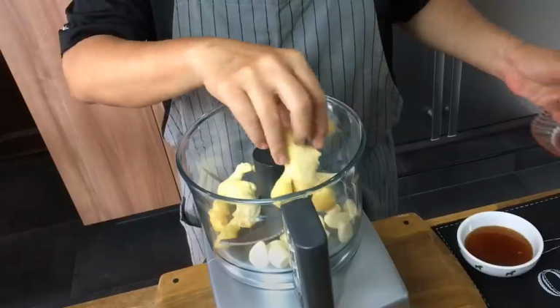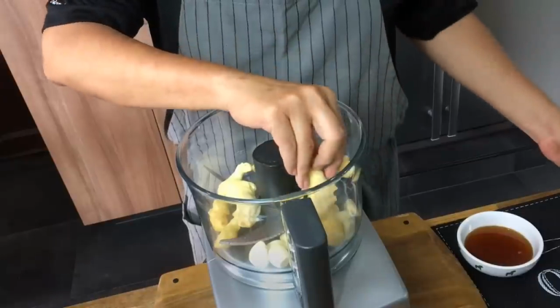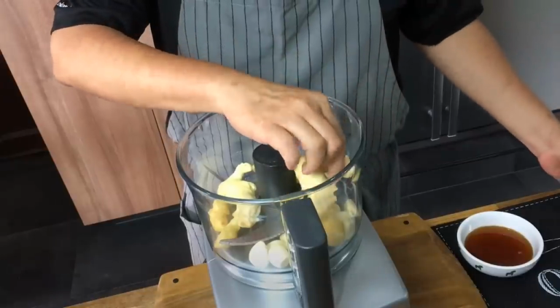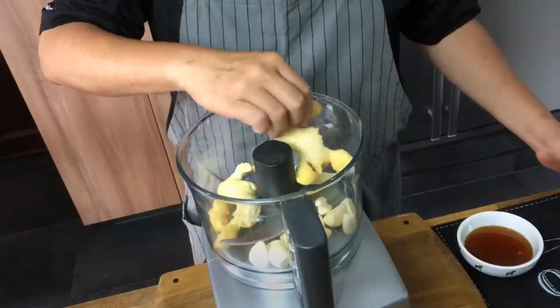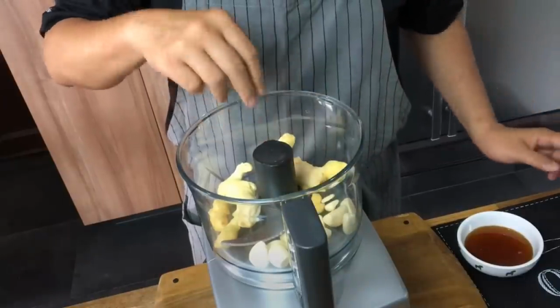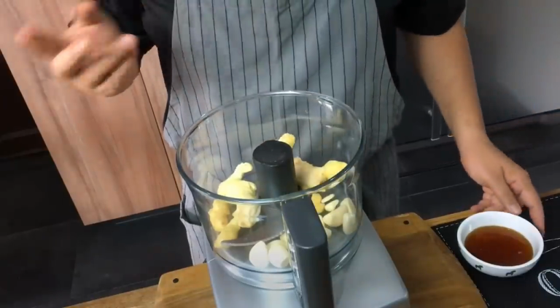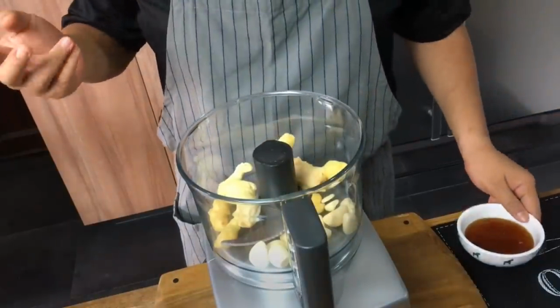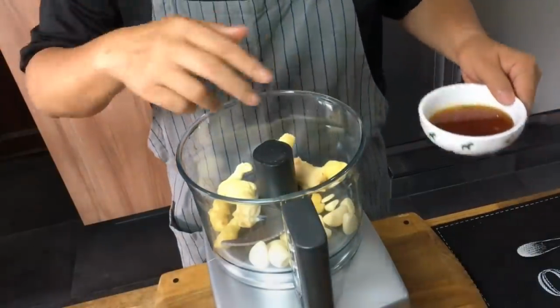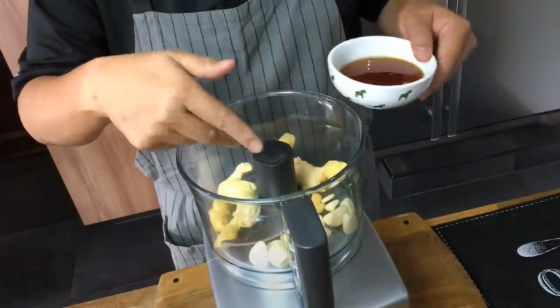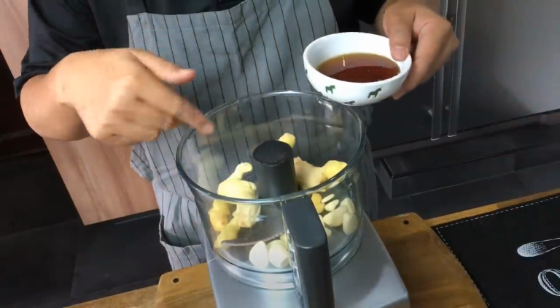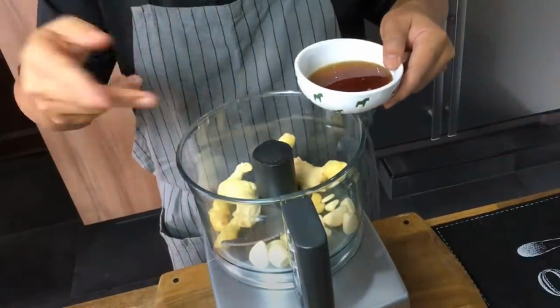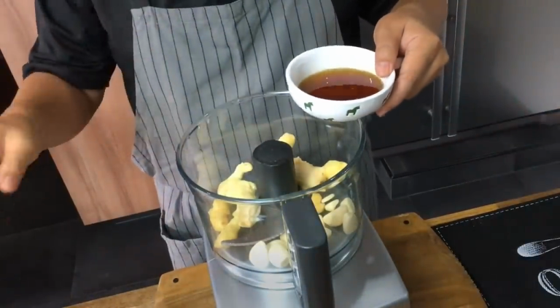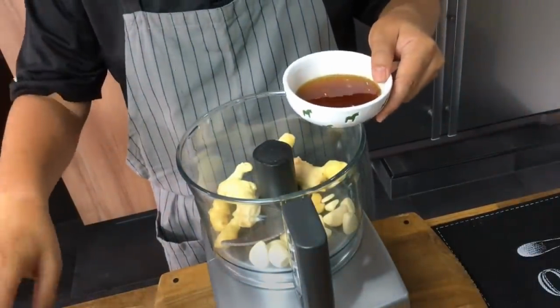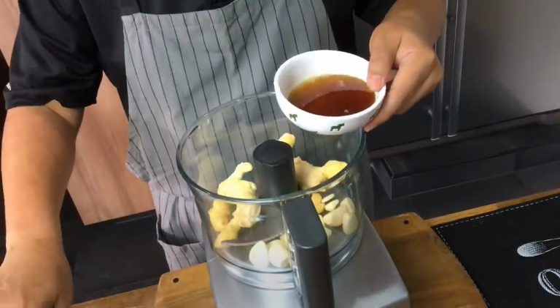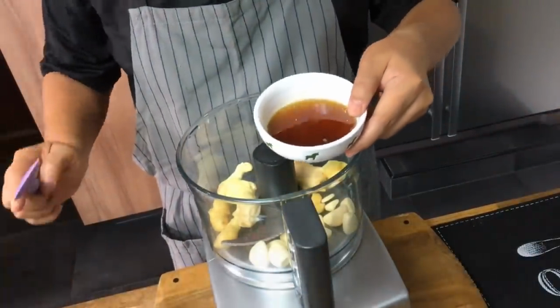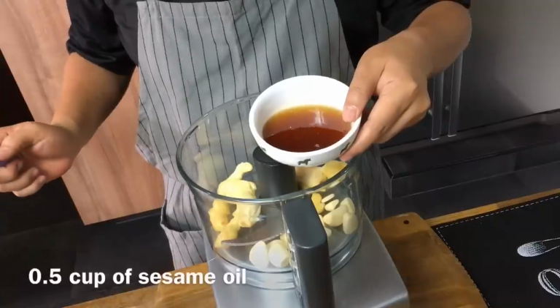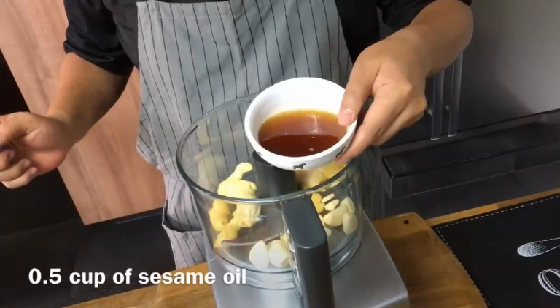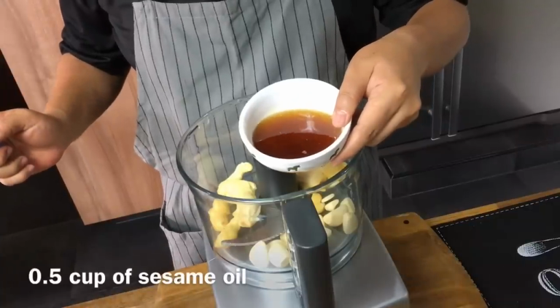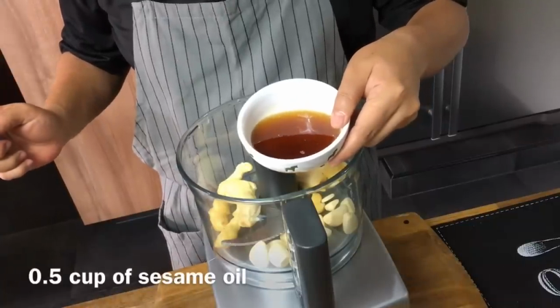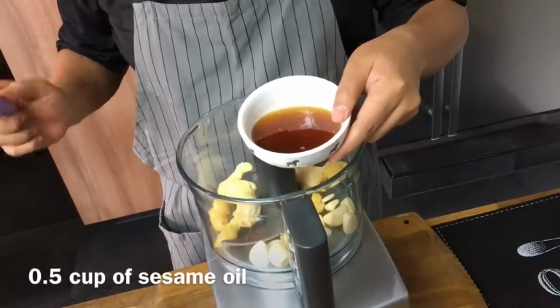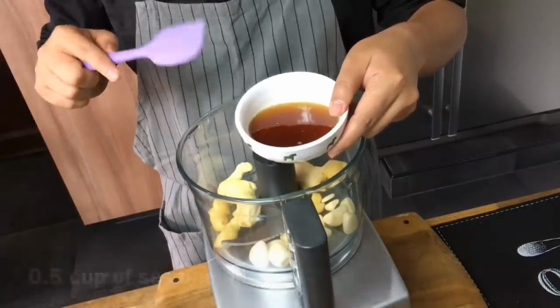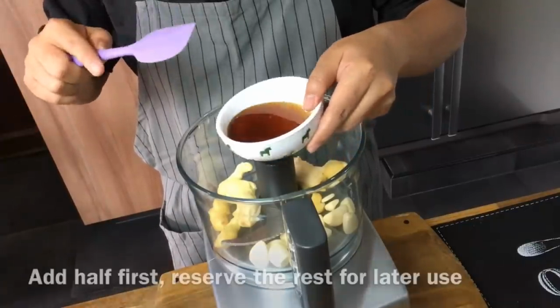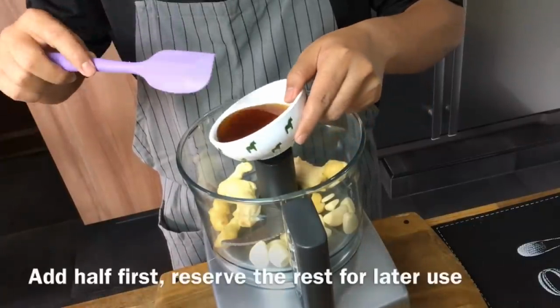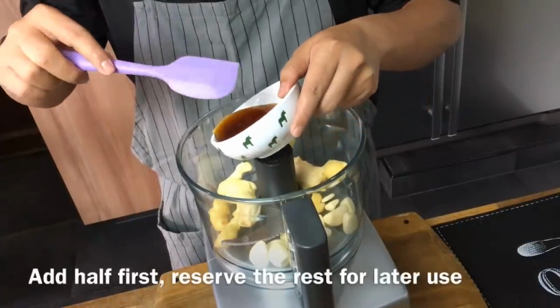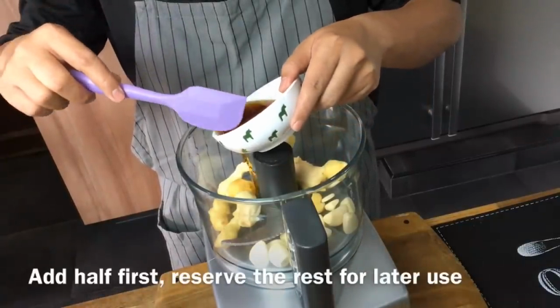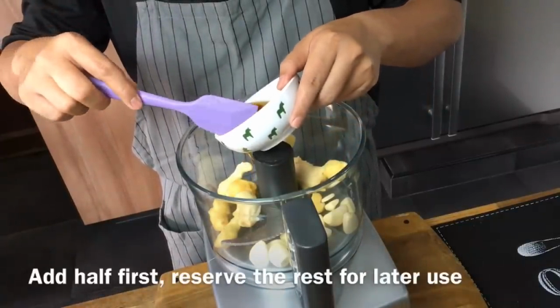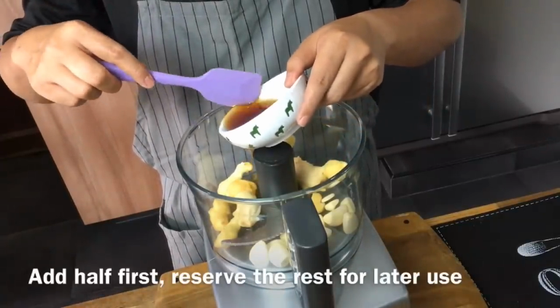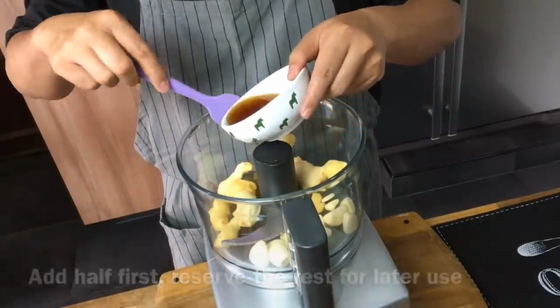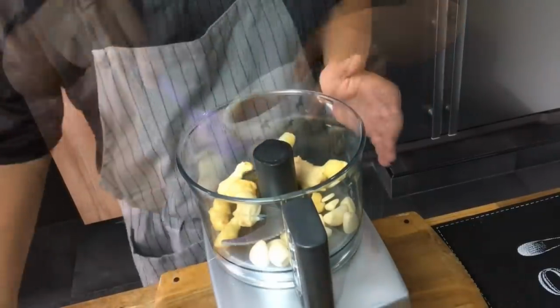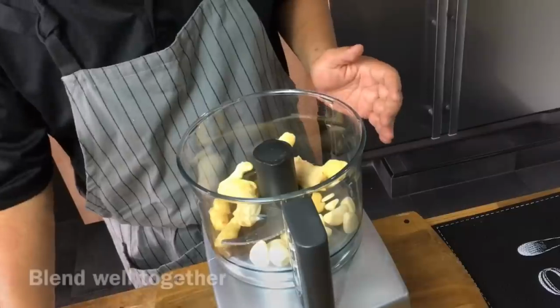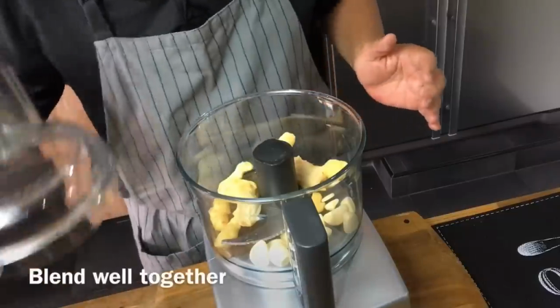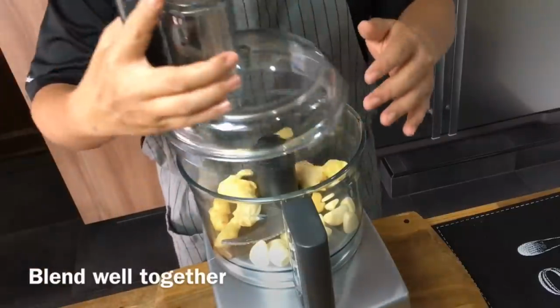I'm making more than what I actually need because I don't want to waste it, so I'm just blending everything together. Here's half a cup of sesame oil — I'll be using half over here and reserve the other half. Put the lid on and let's blend it.